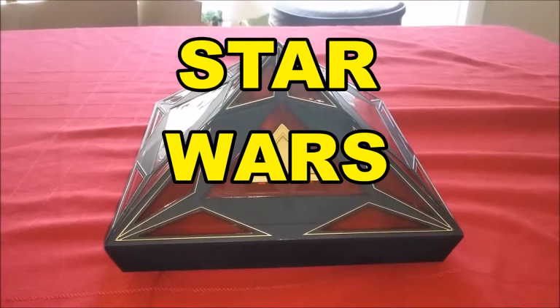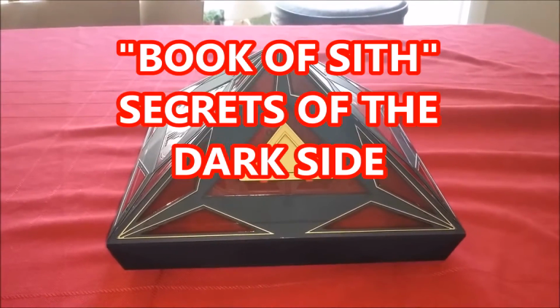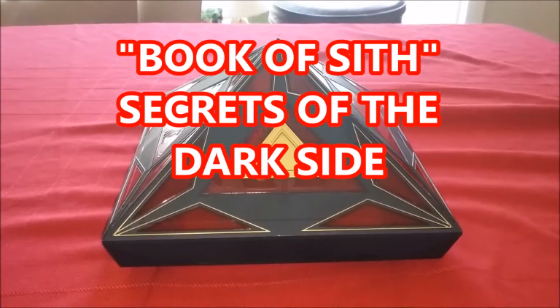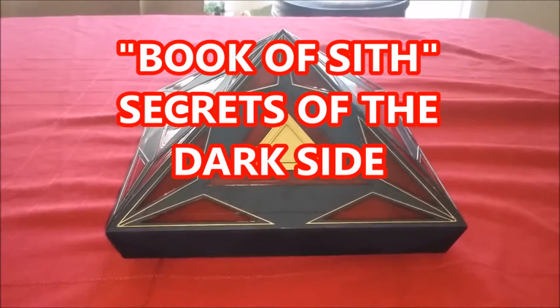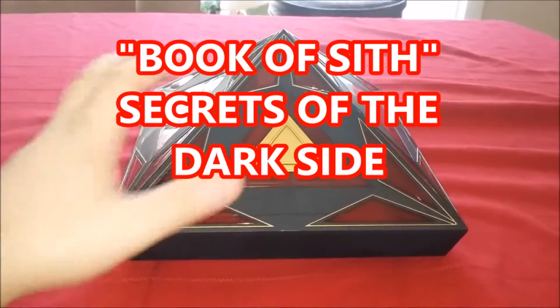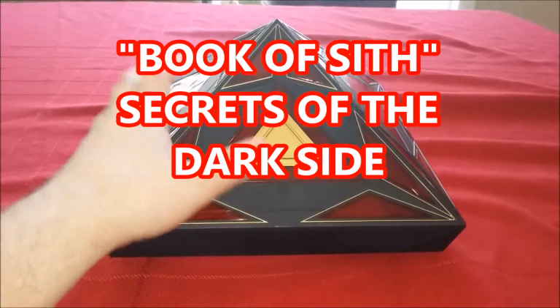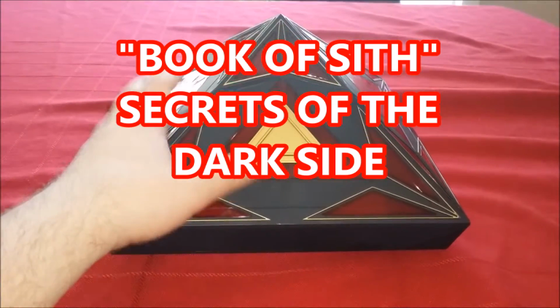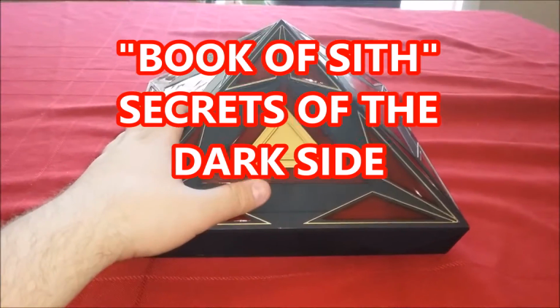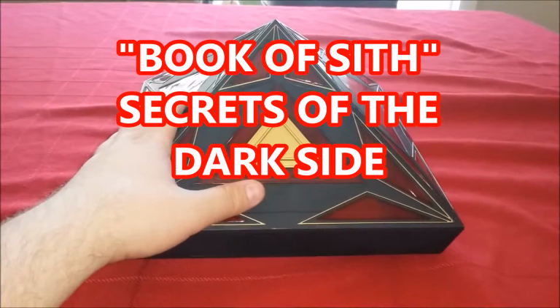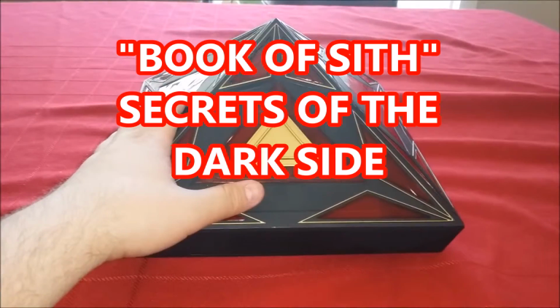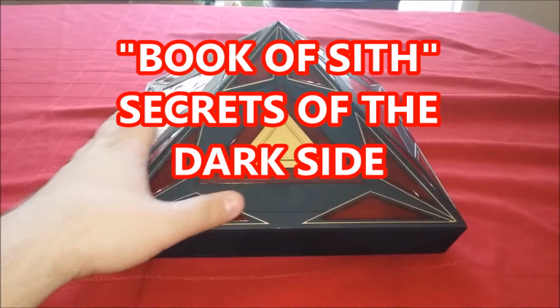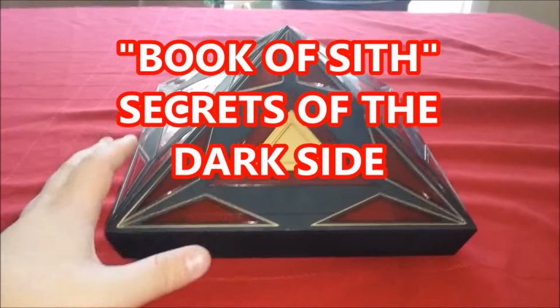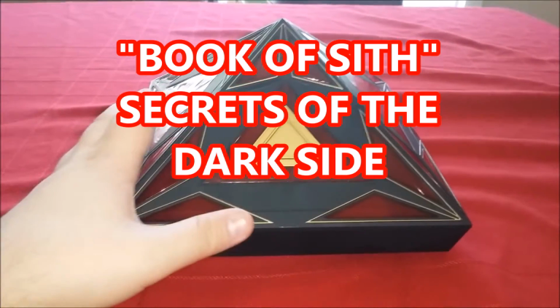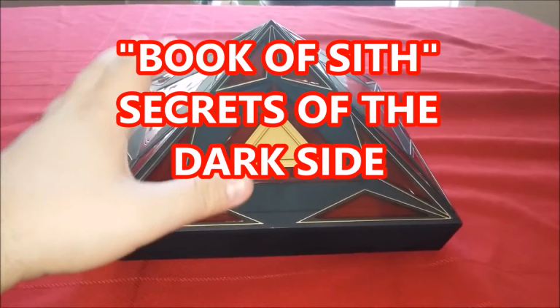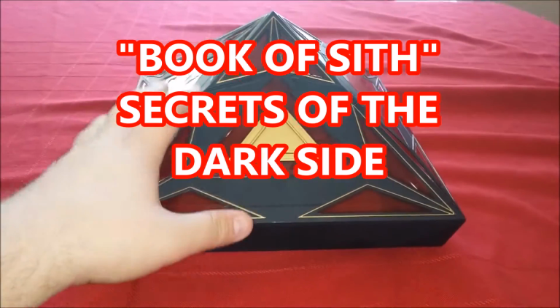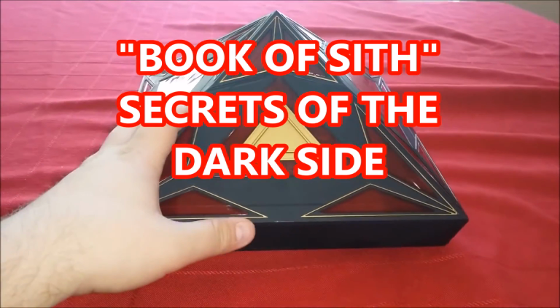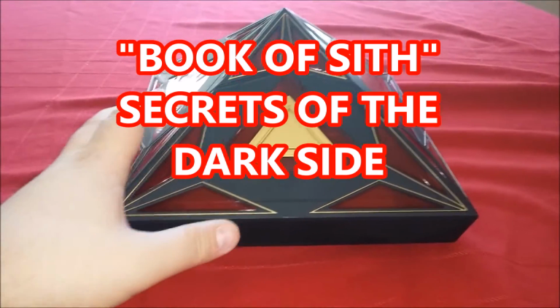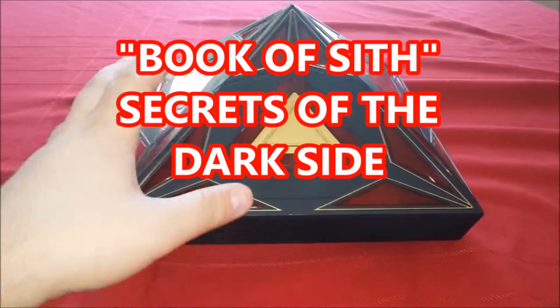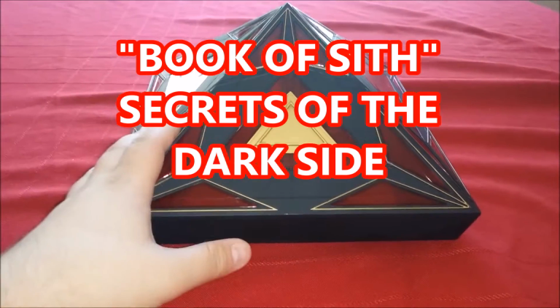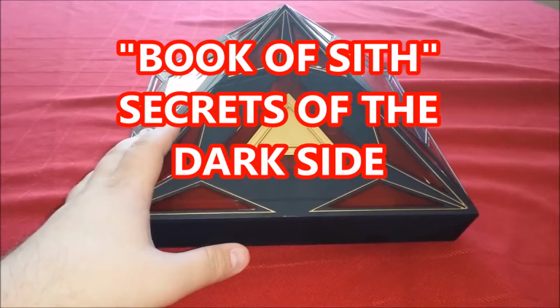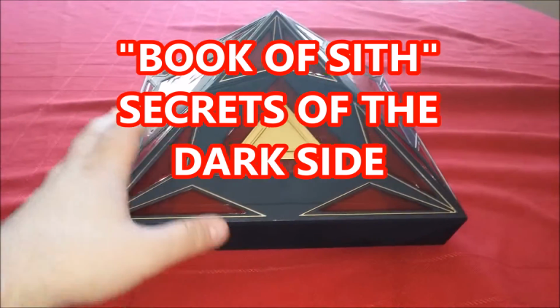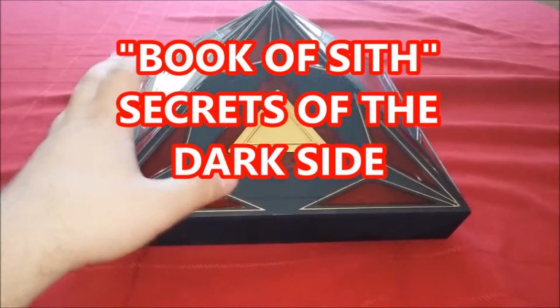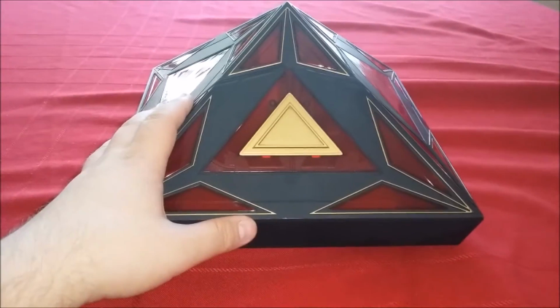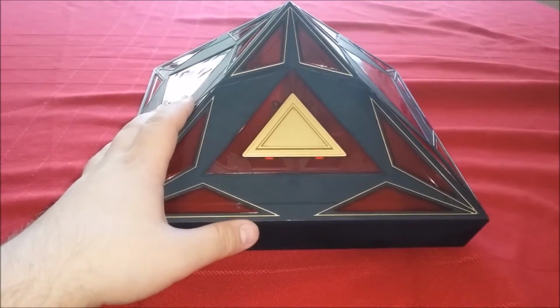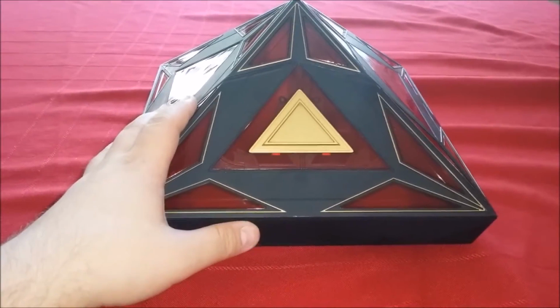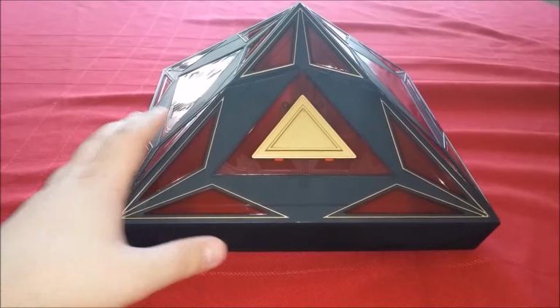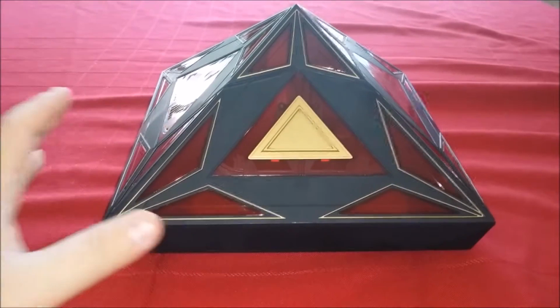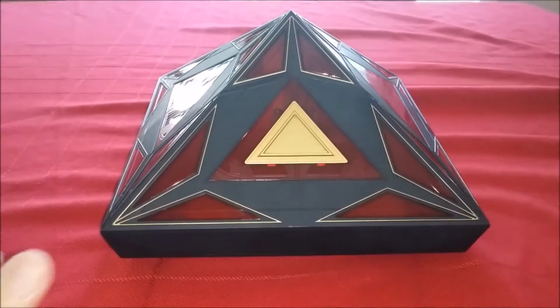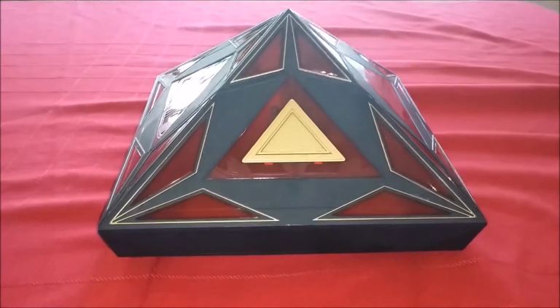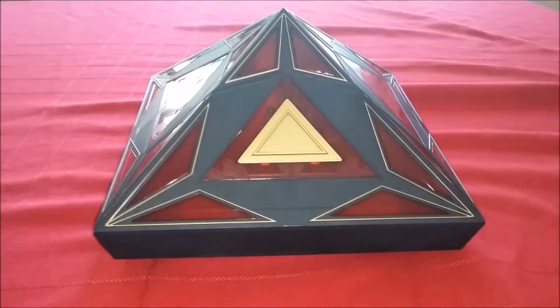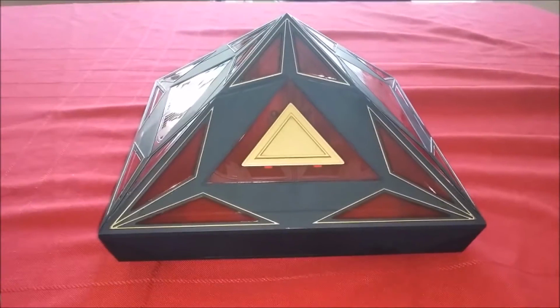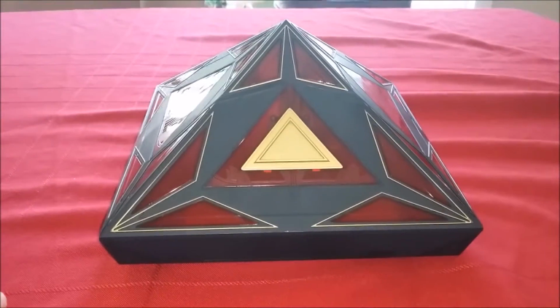It's a vault, you could say. It has two artifacts in here. It has a book in here, and it's inside a pyramid. It's secrets from the dark side.